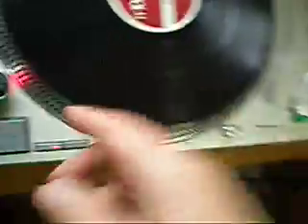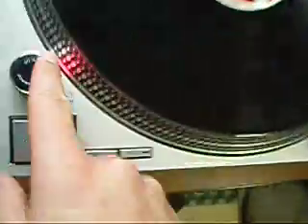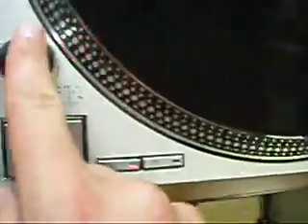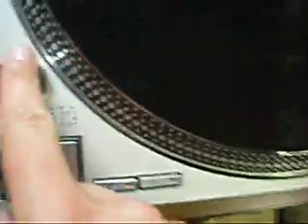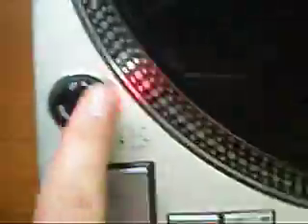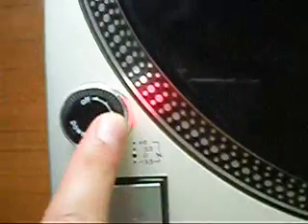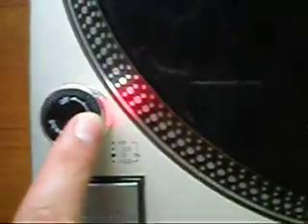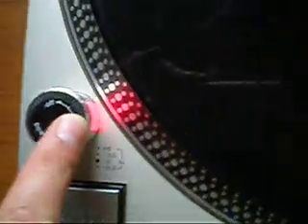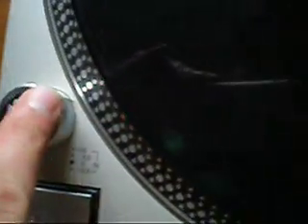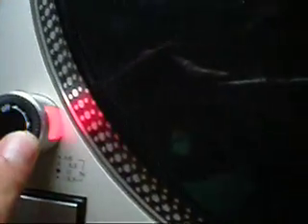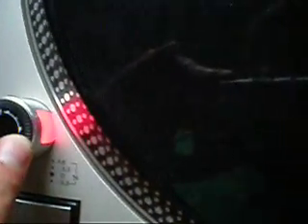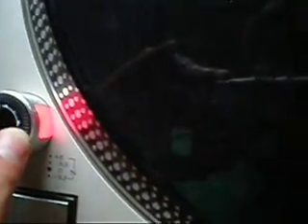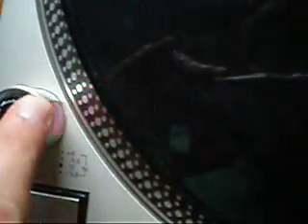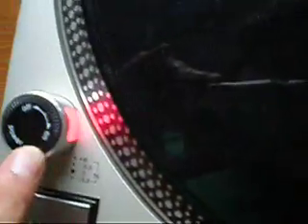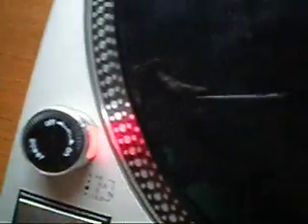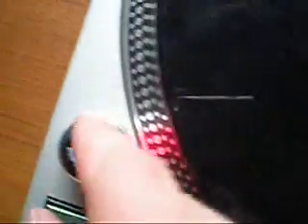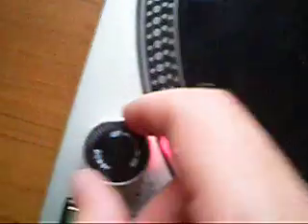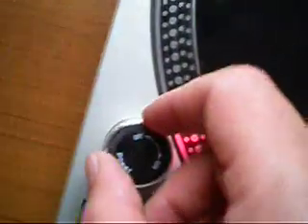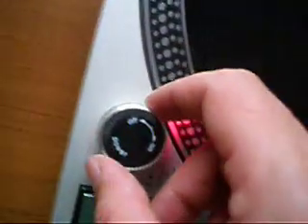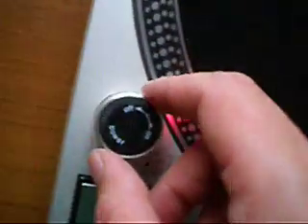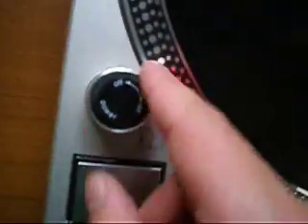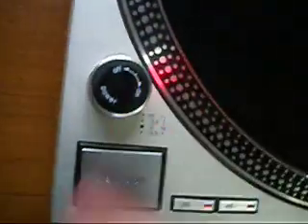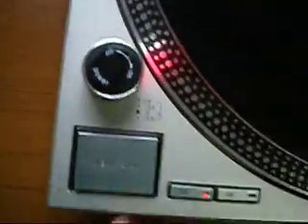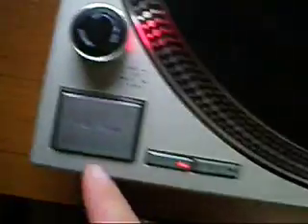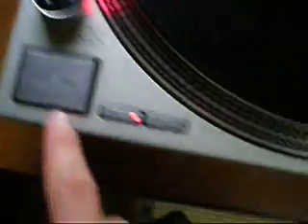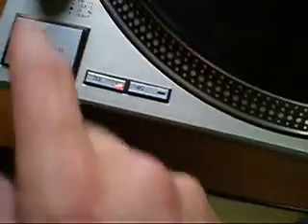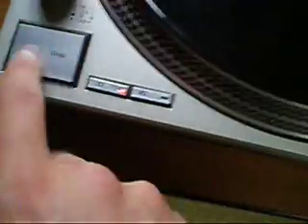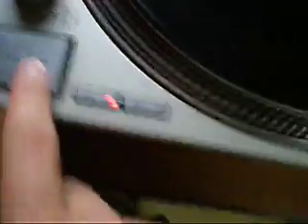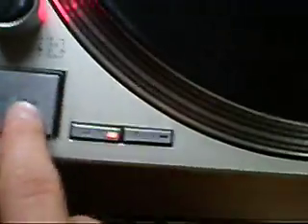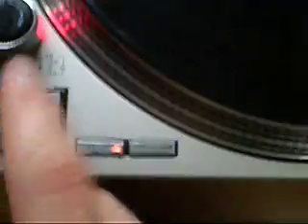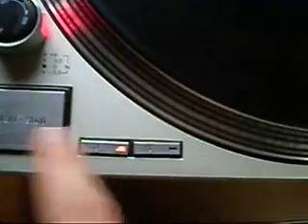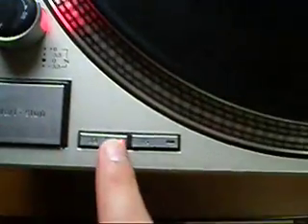First of all, the on/off switch is working. Note, it's similar to a Mark V in that it is indented. The start/stop button is working fine.